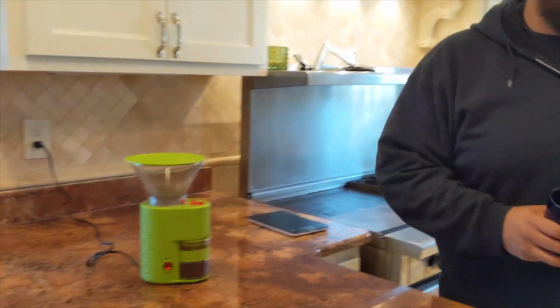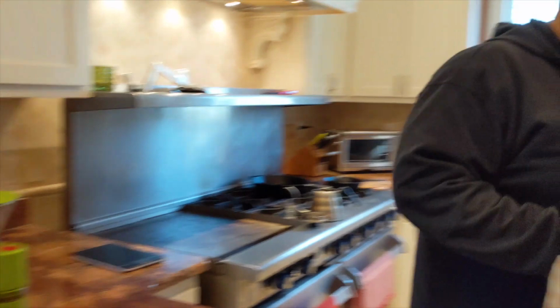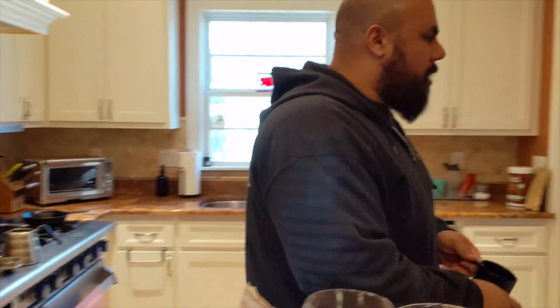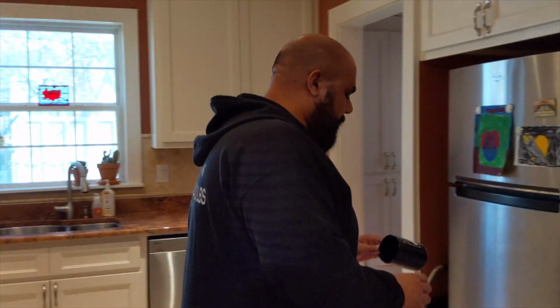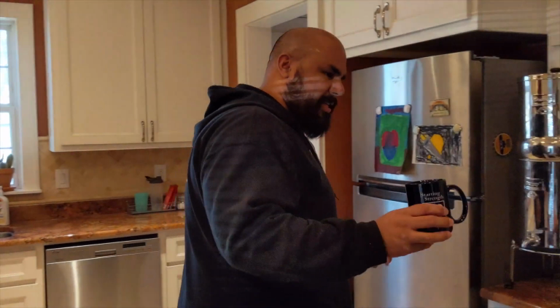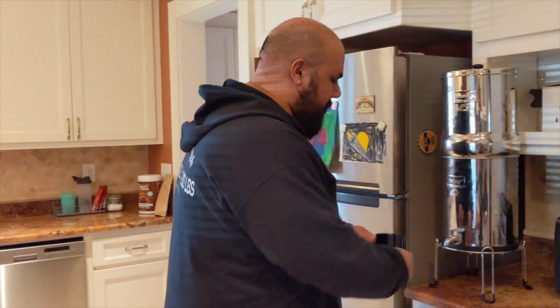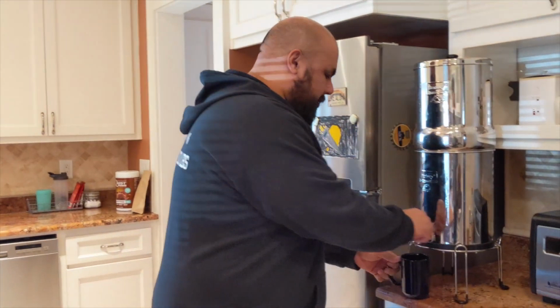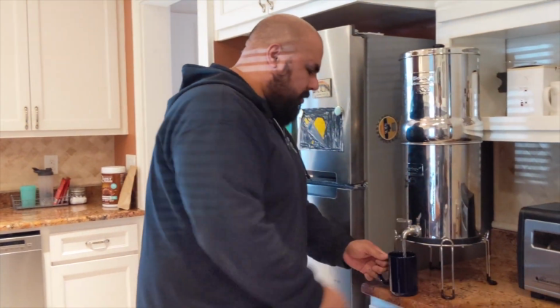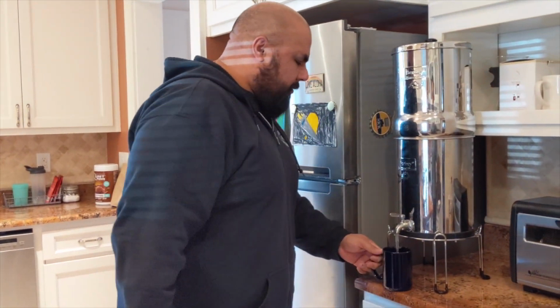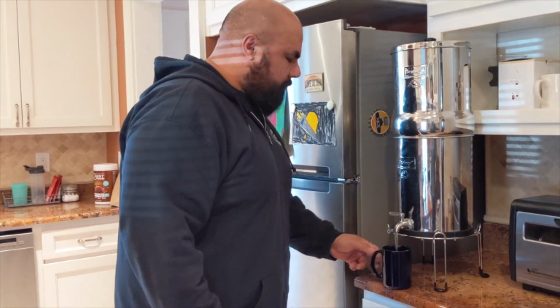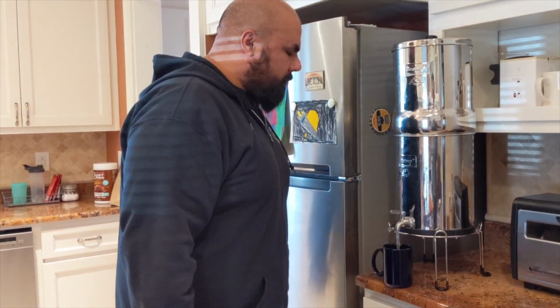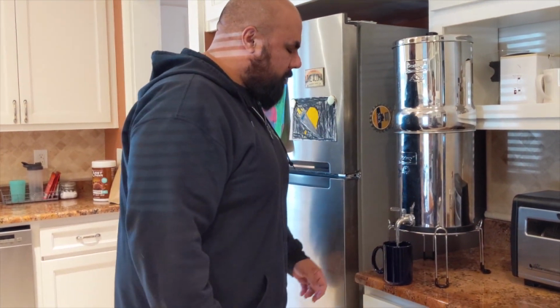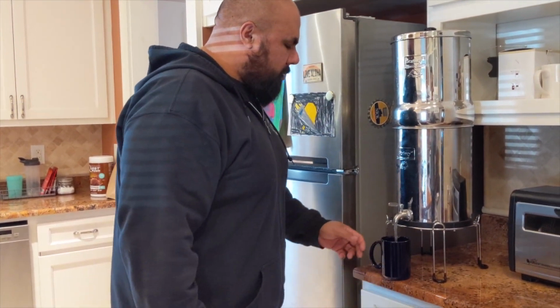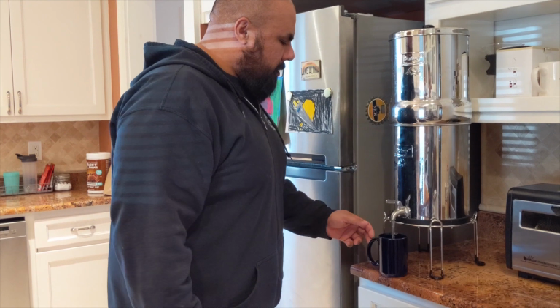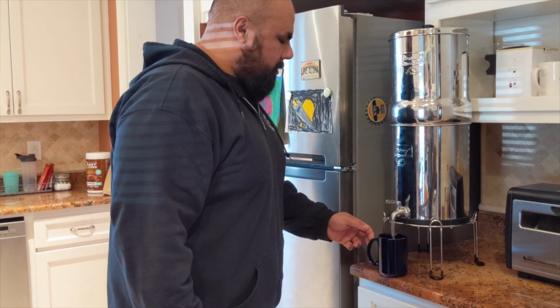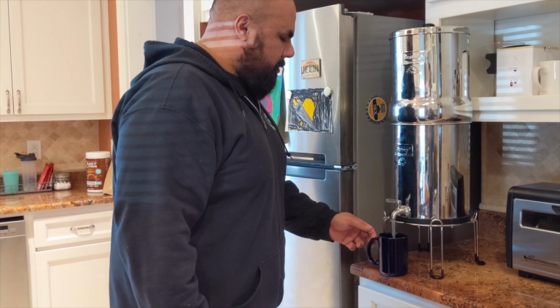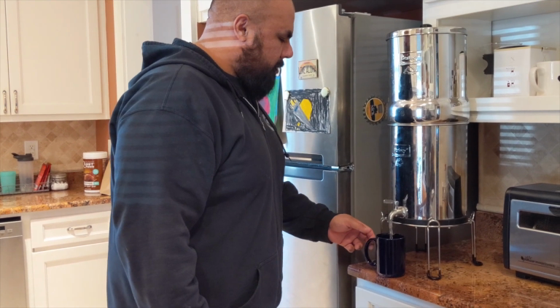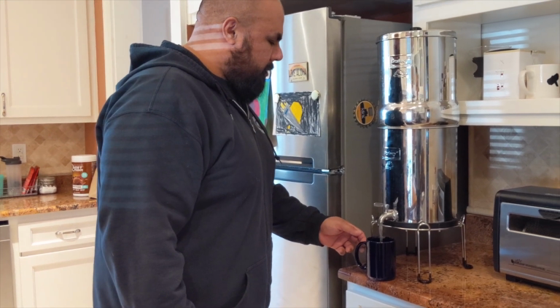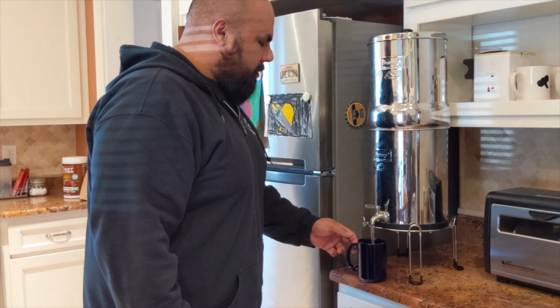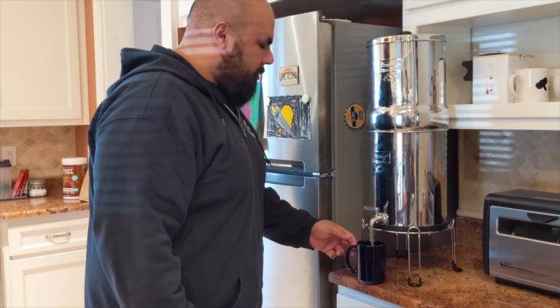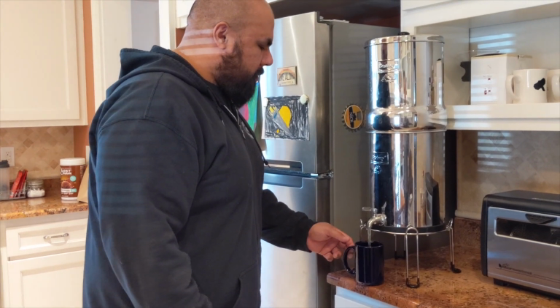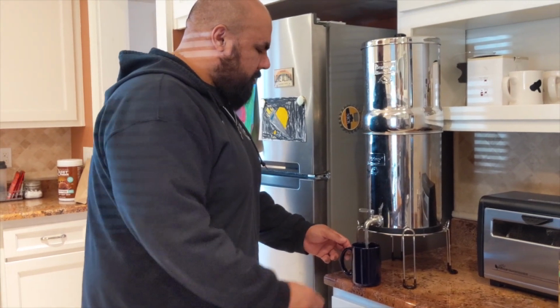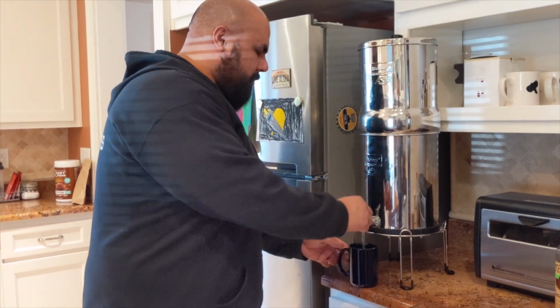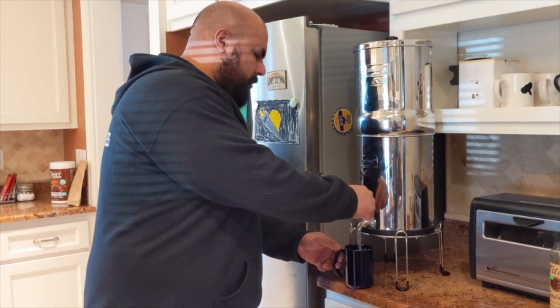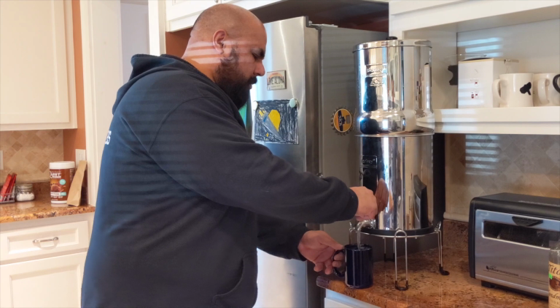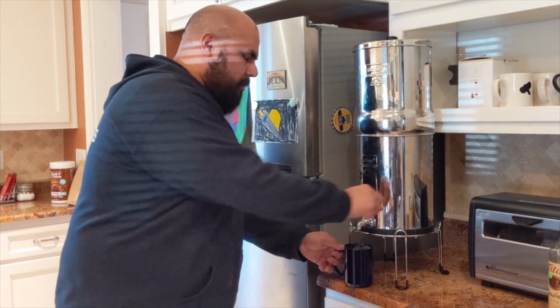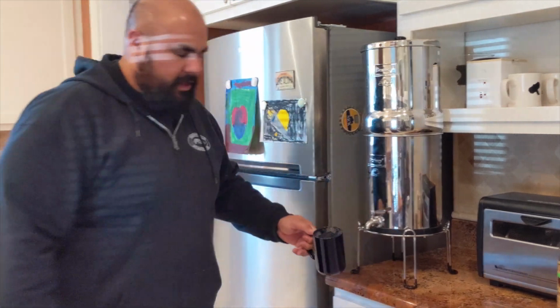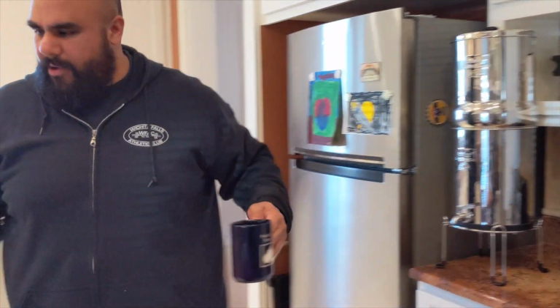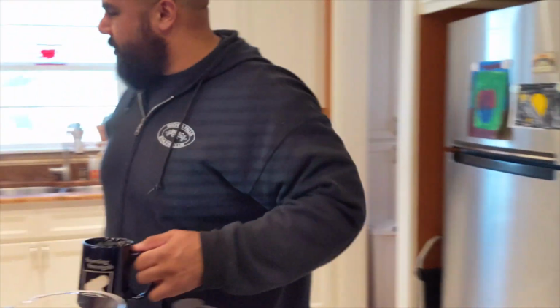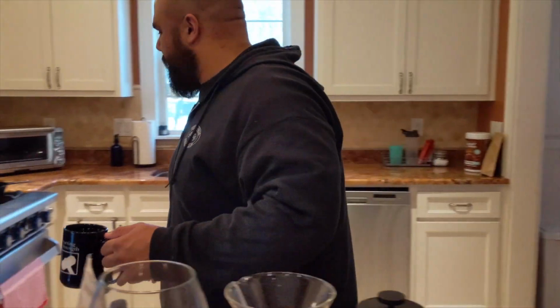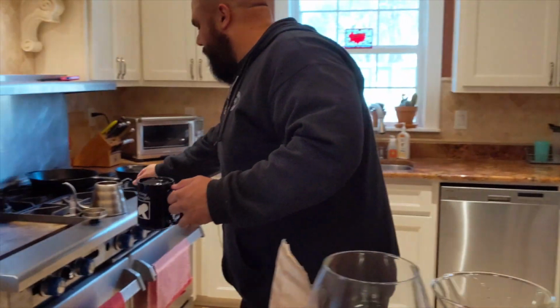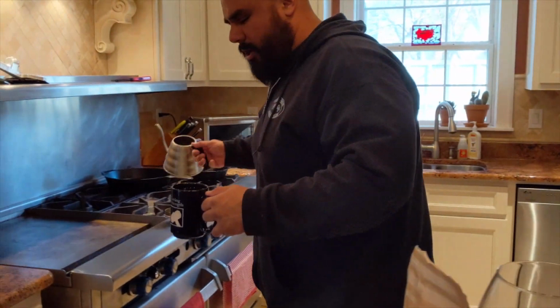To get the right amount of water, I'm just going to take my mug, fill it up, and I'm going to boil just this amount of water.